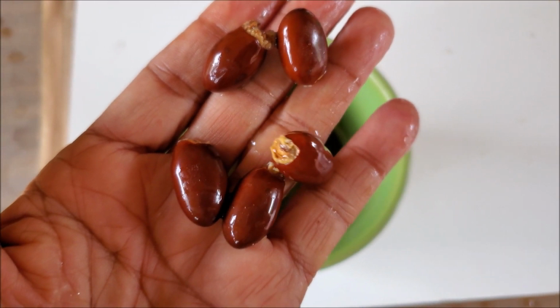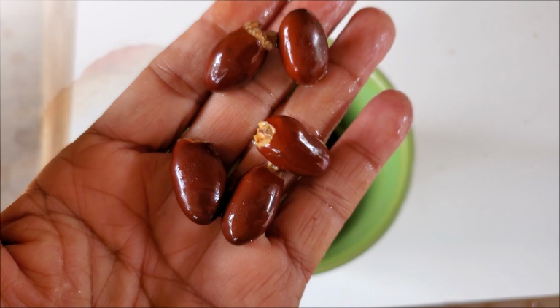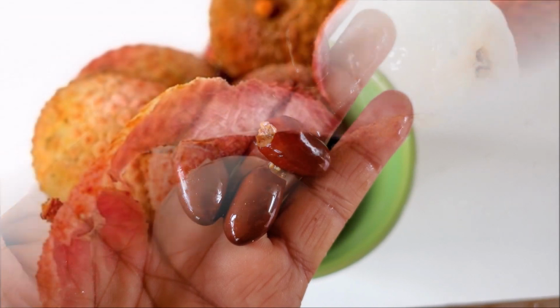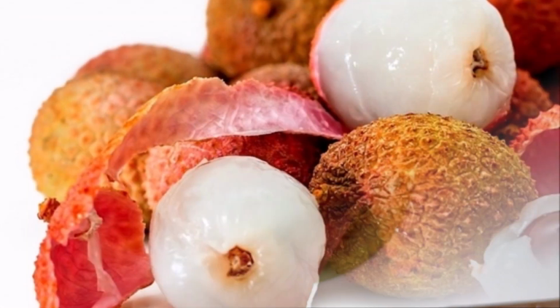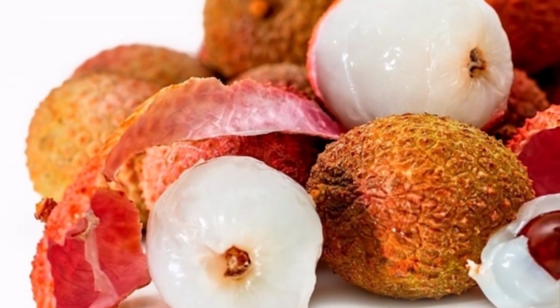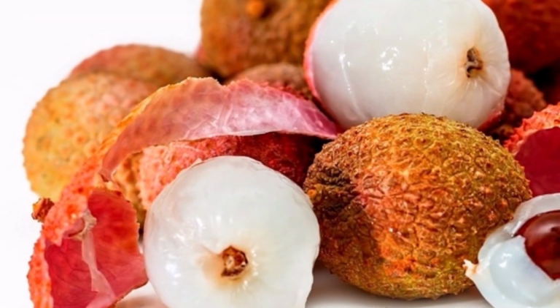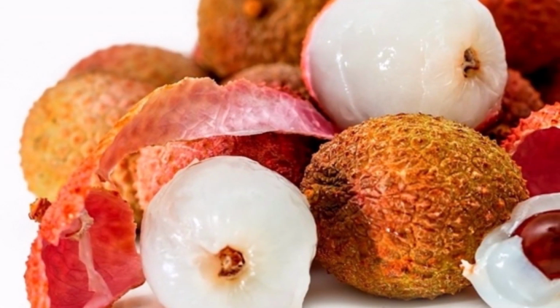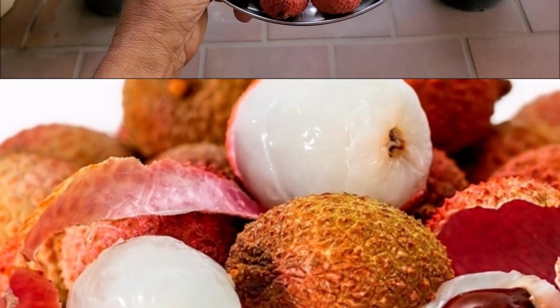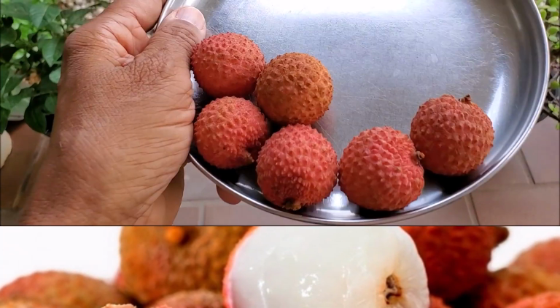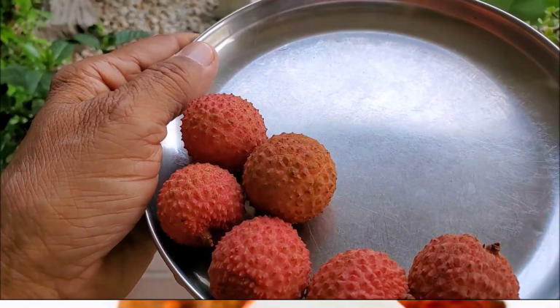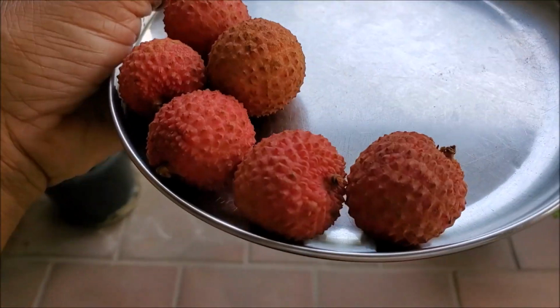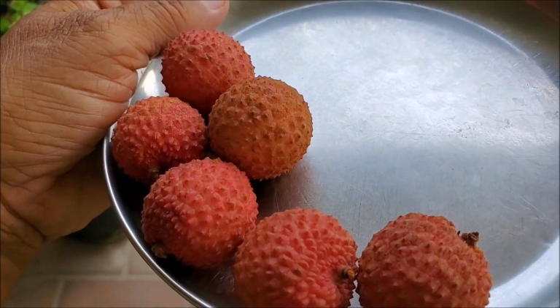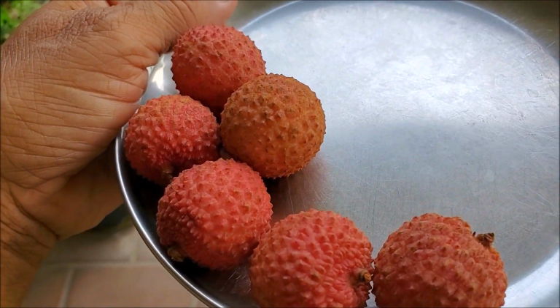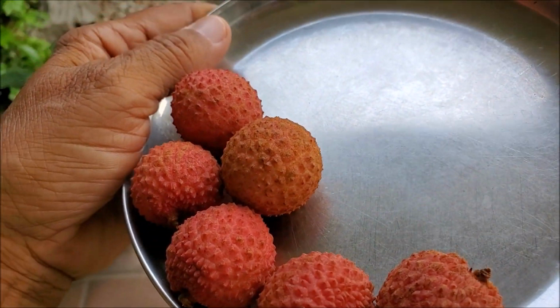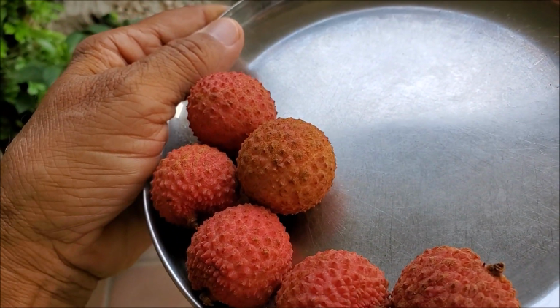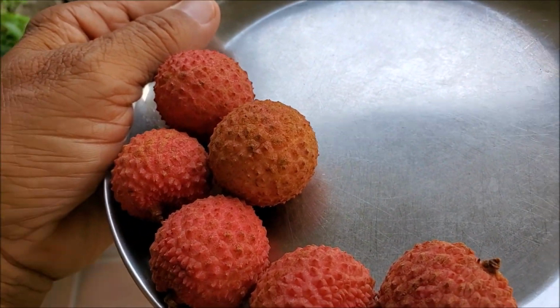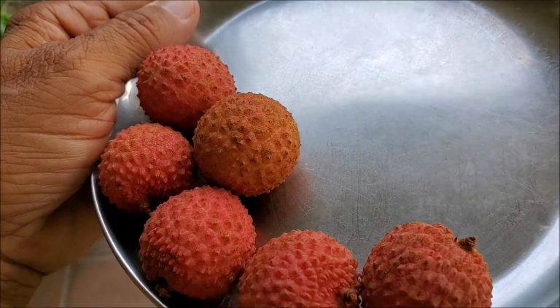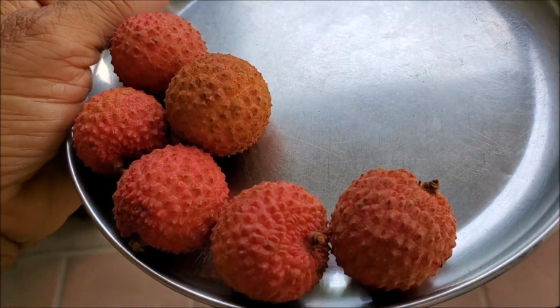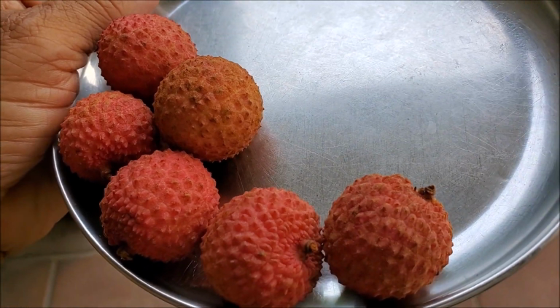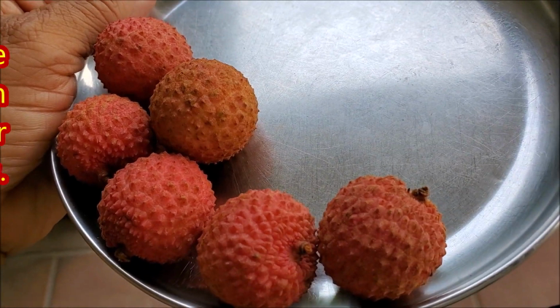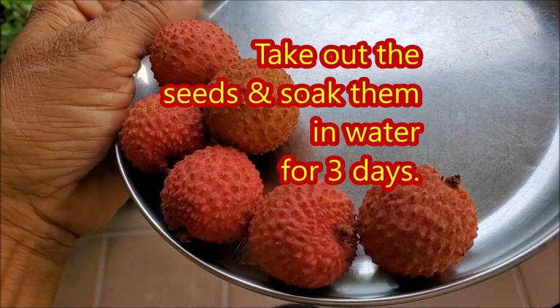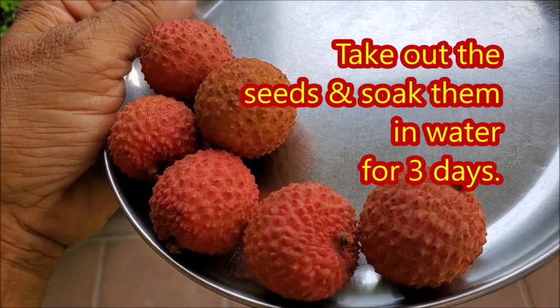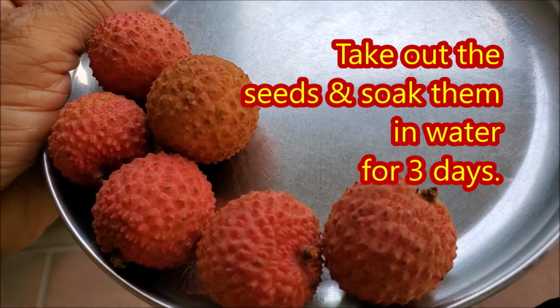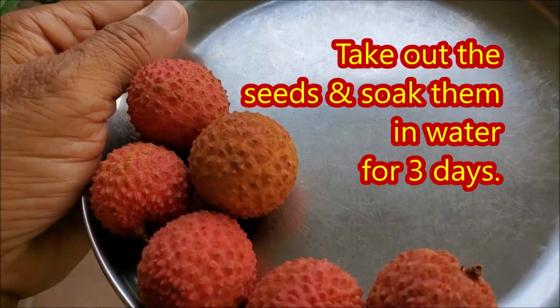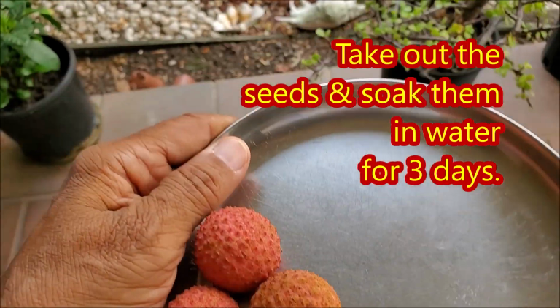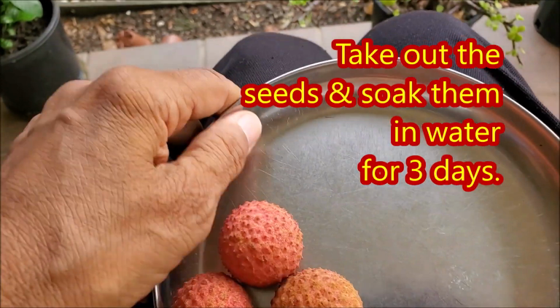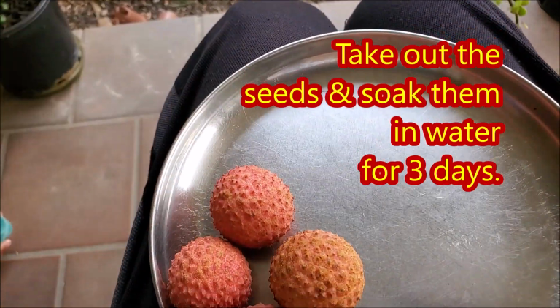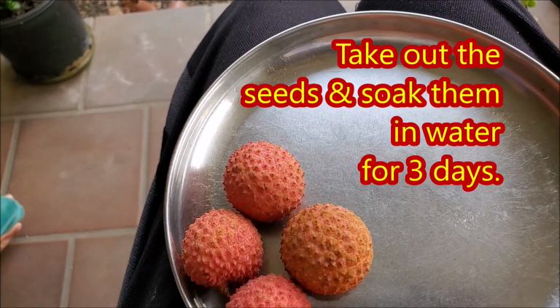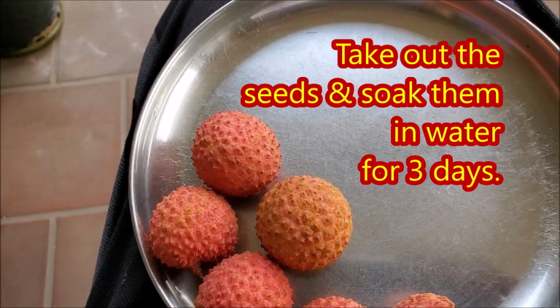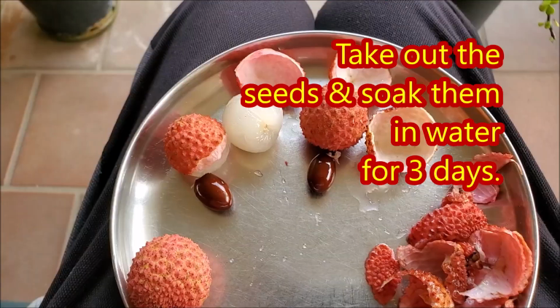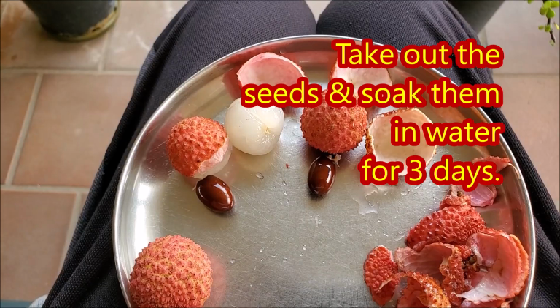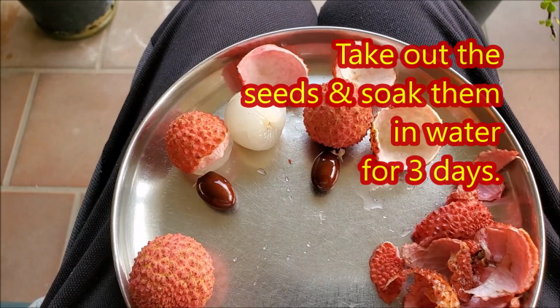Only fresh lychee seeds are viable. Purchase some ripe lychee fruits, eat them and separate the larger seeds. The larger seeds germinate better than smaller ones.